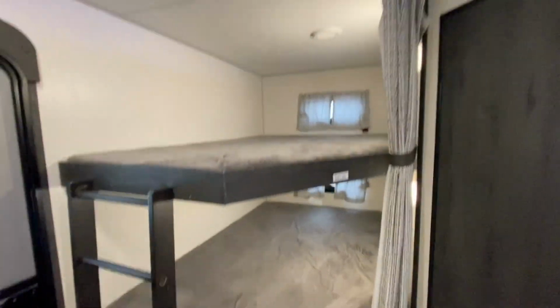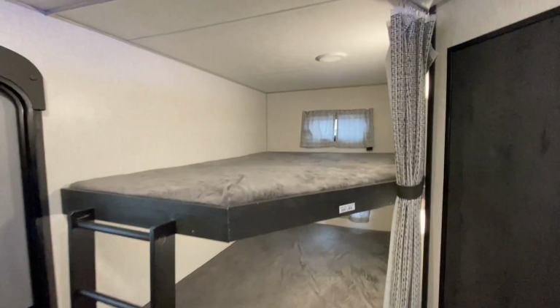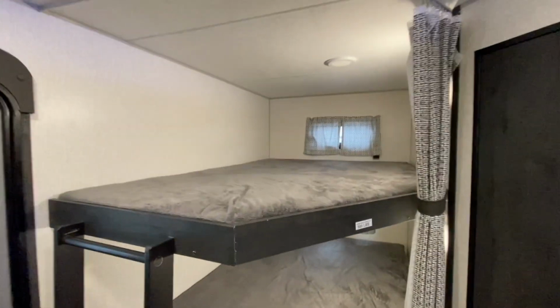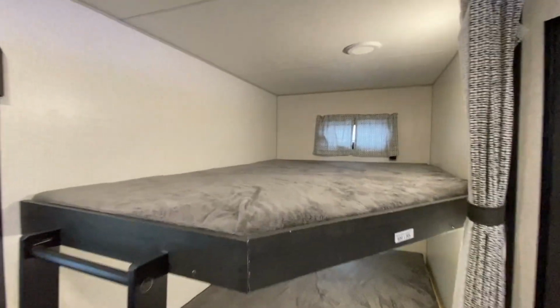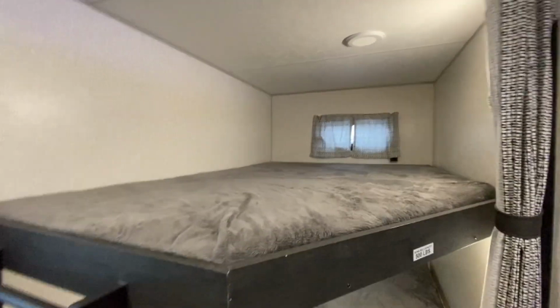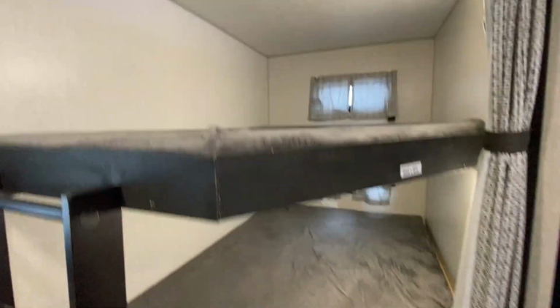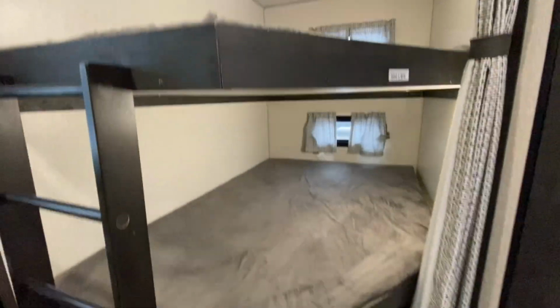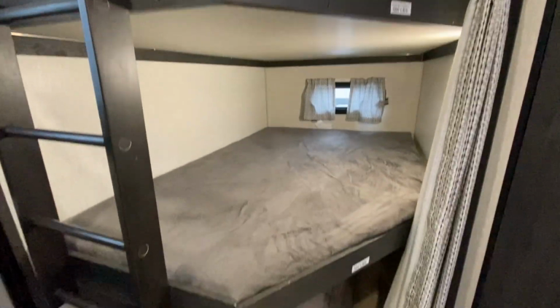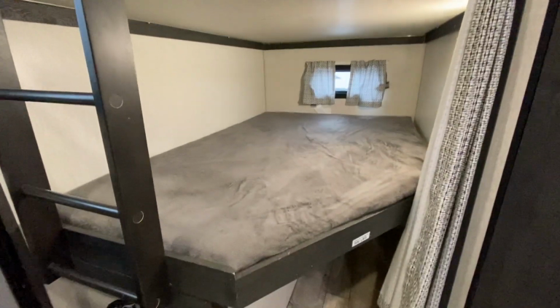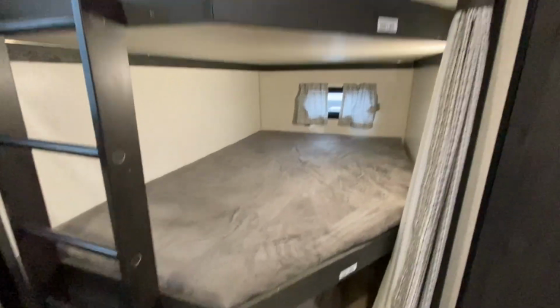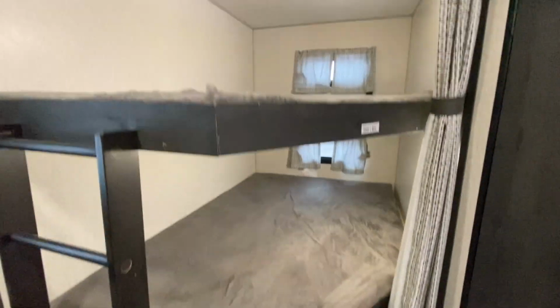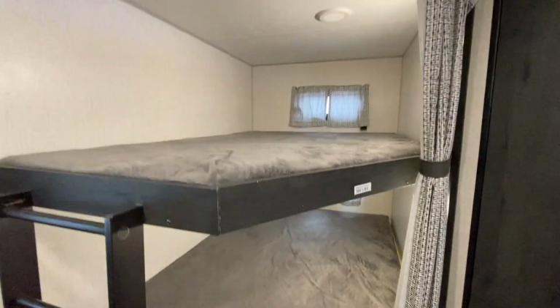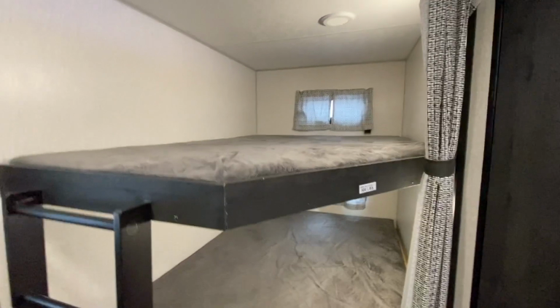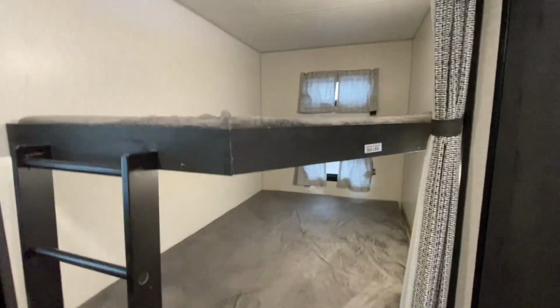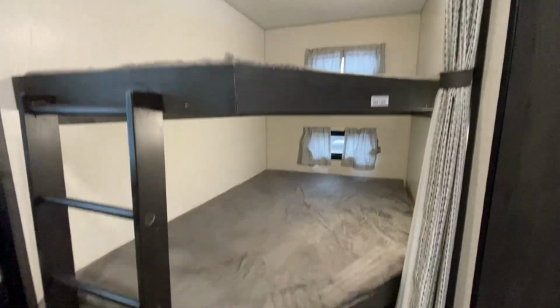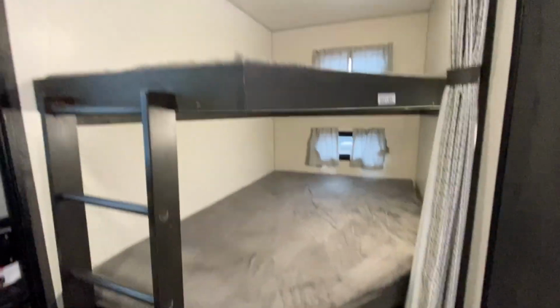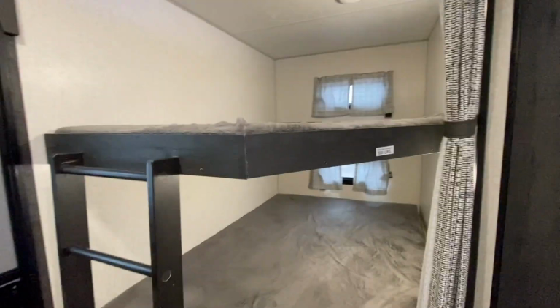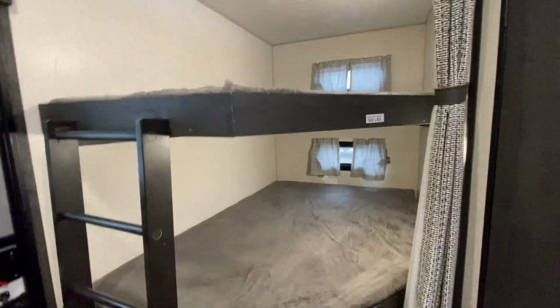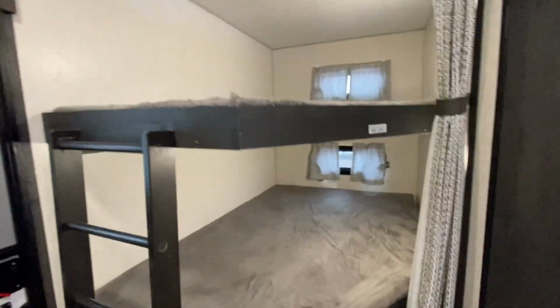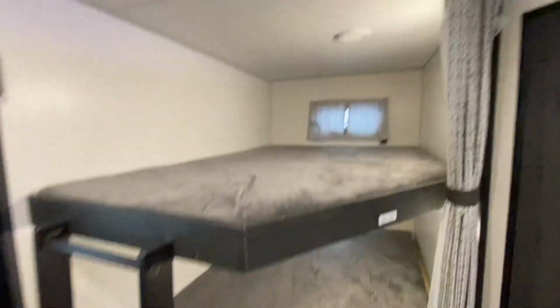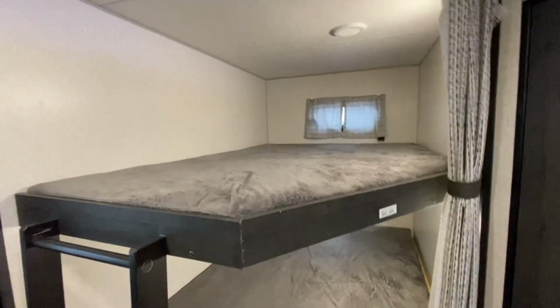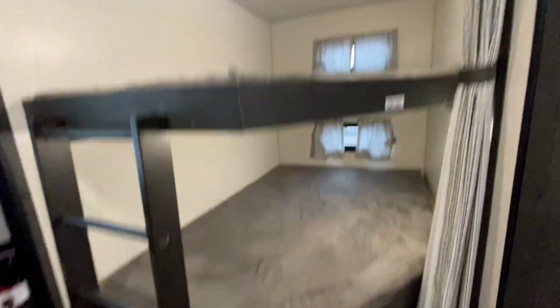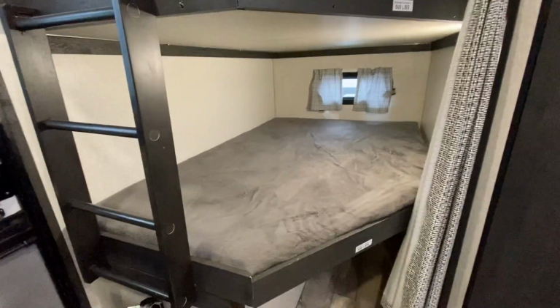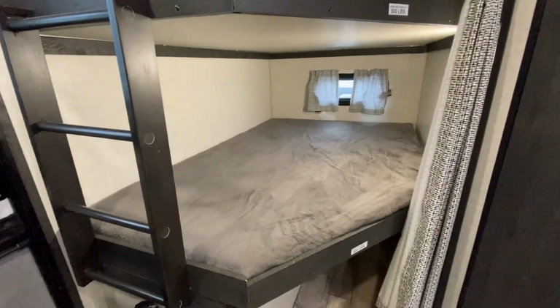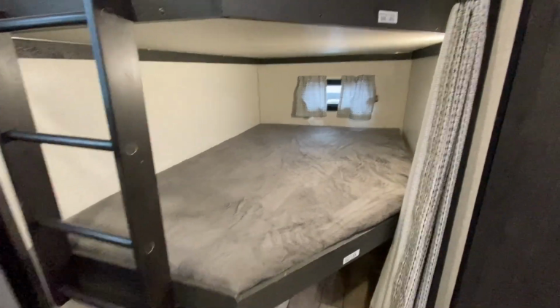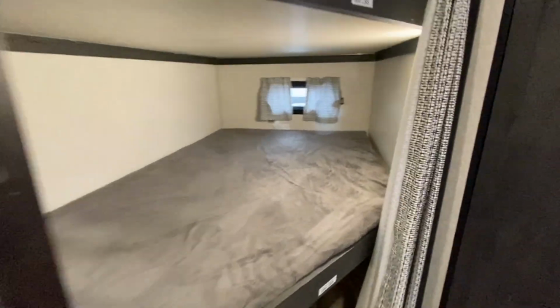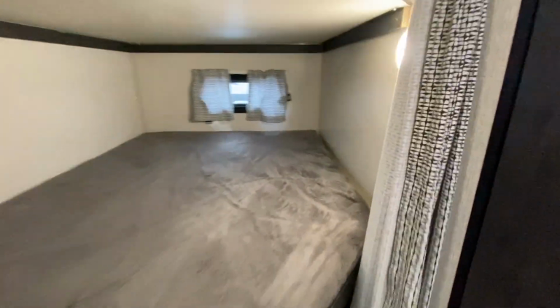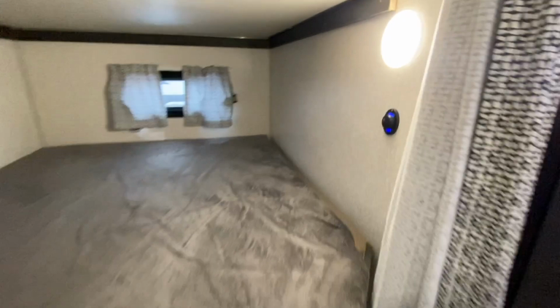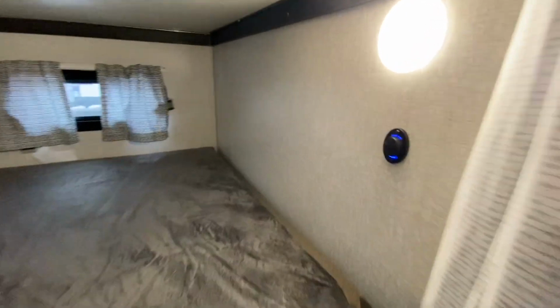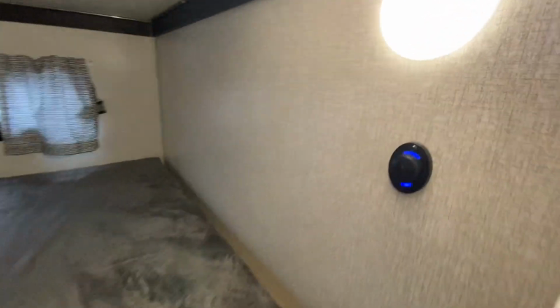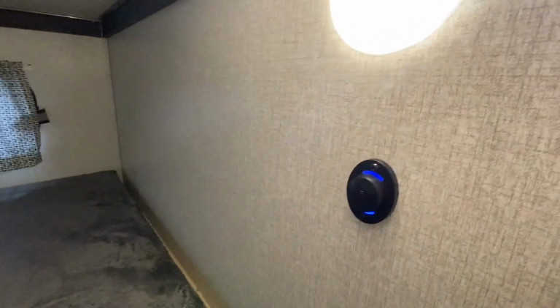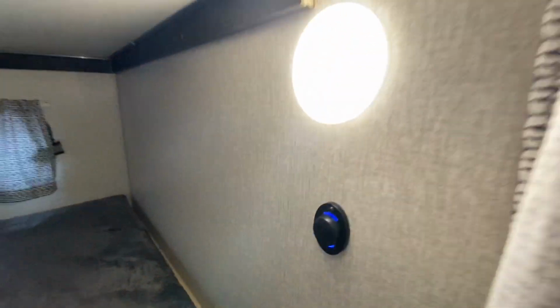It does have the corner bunks. These are extra large. So if you have two small kids — well, four of them actually — two up here, two down low. USB connection.